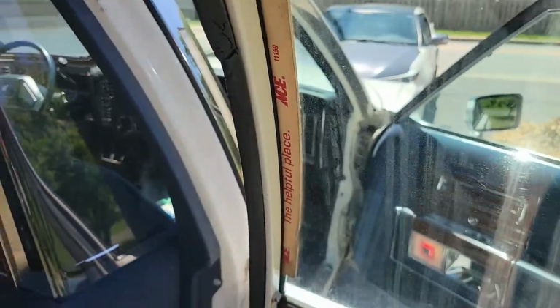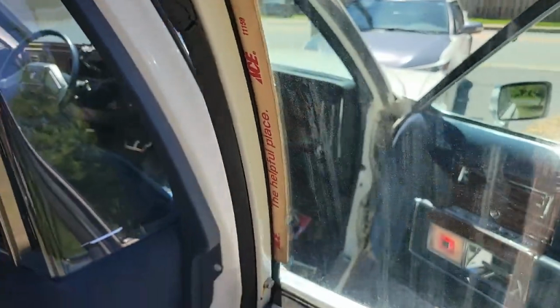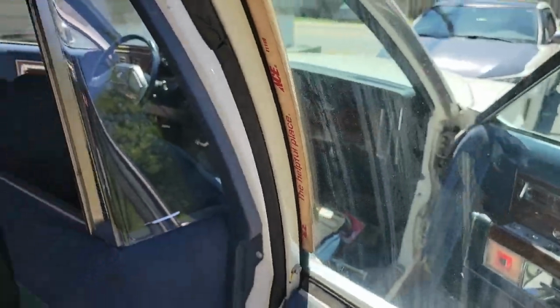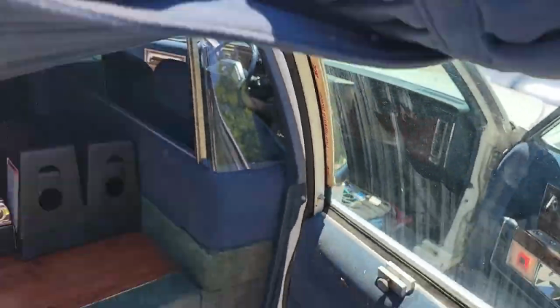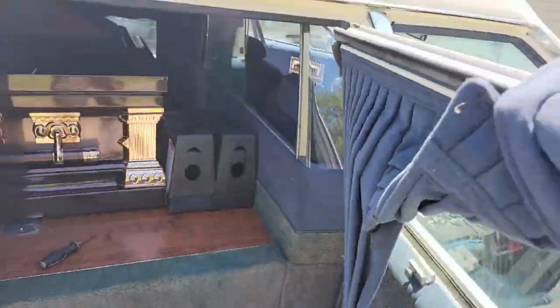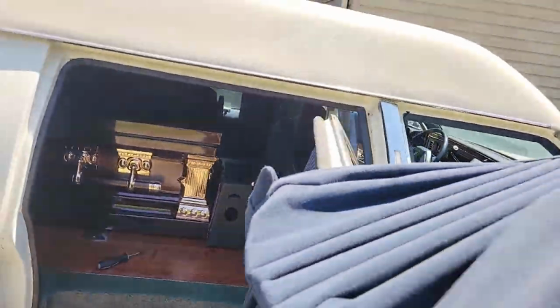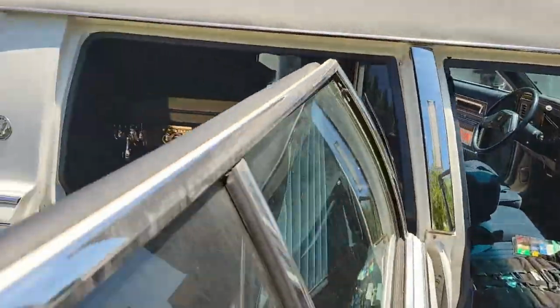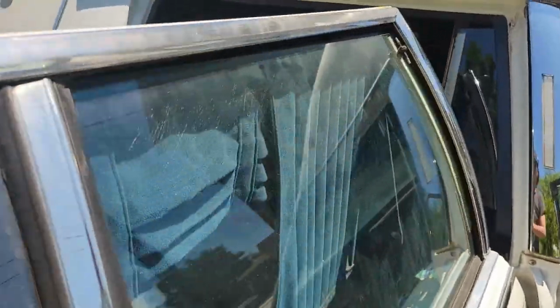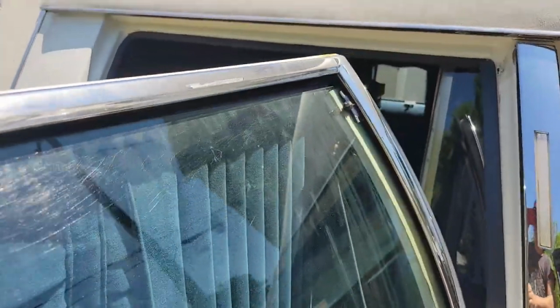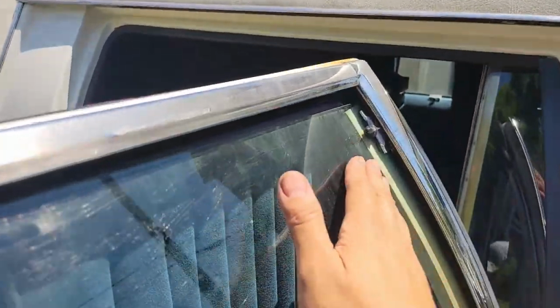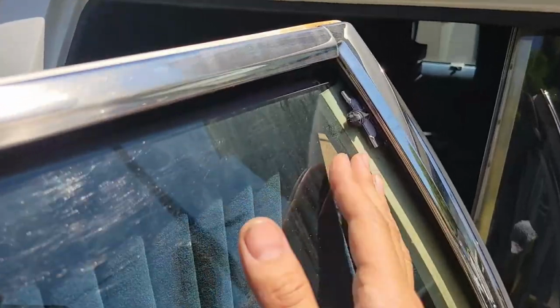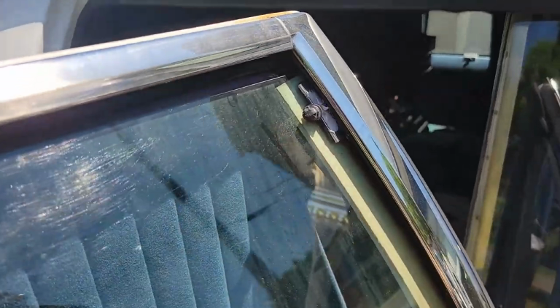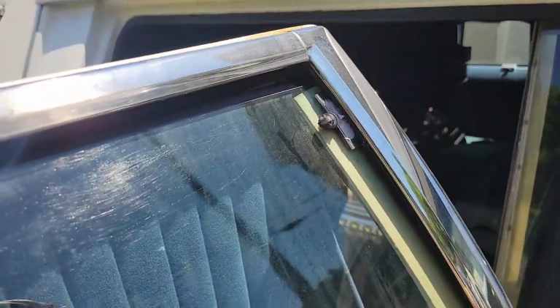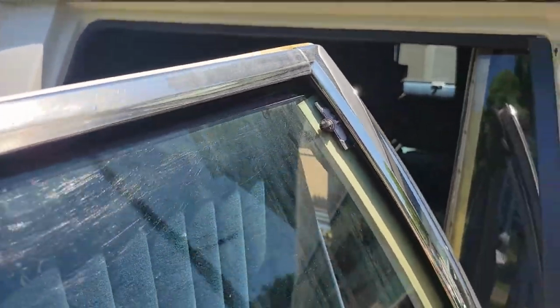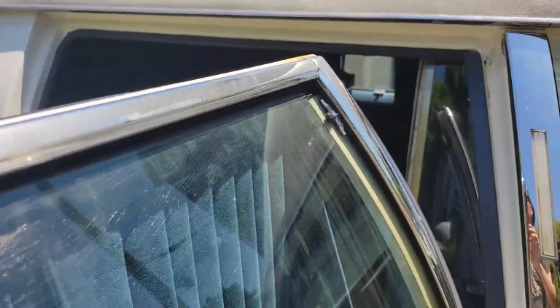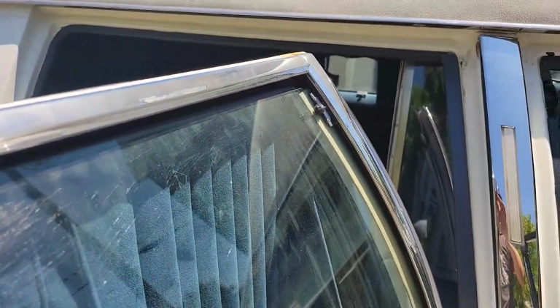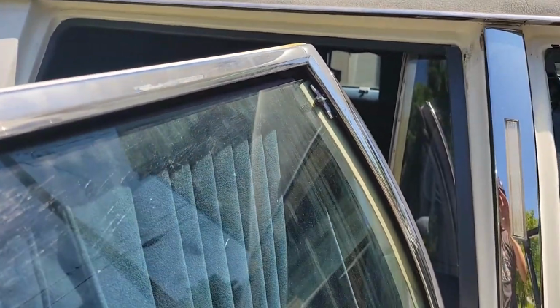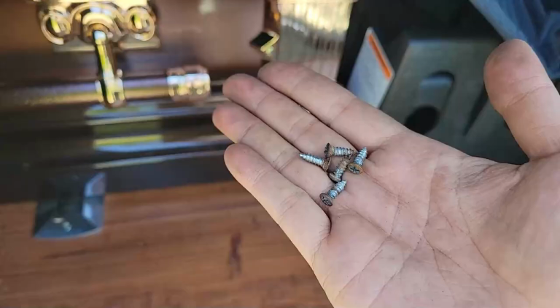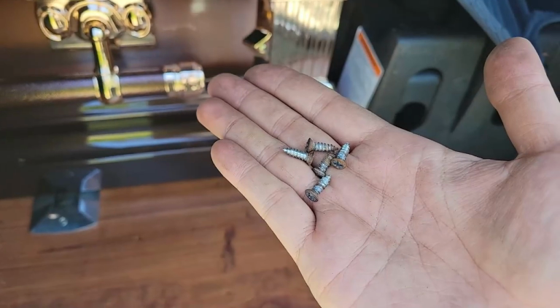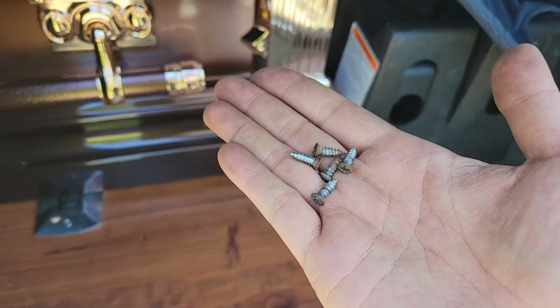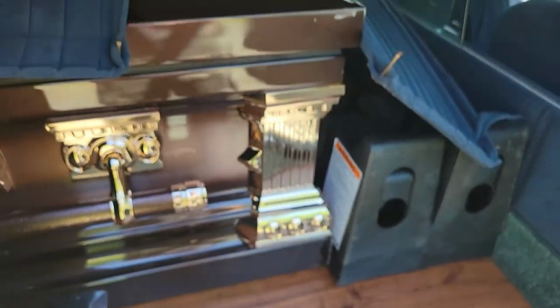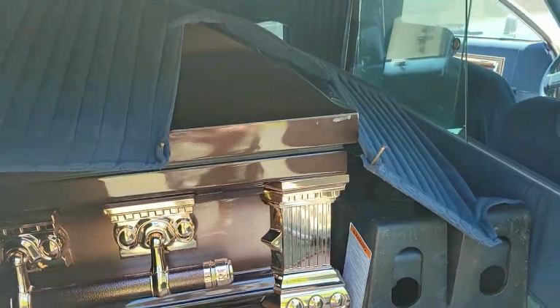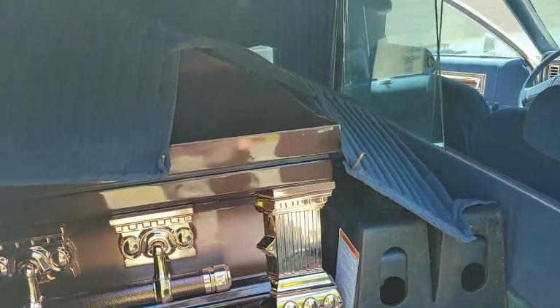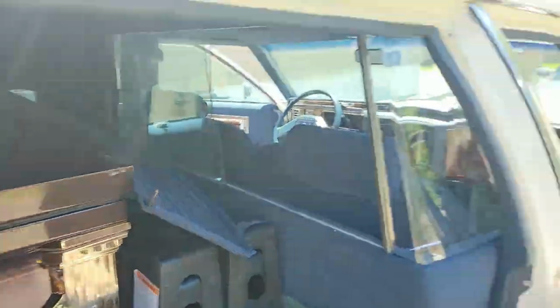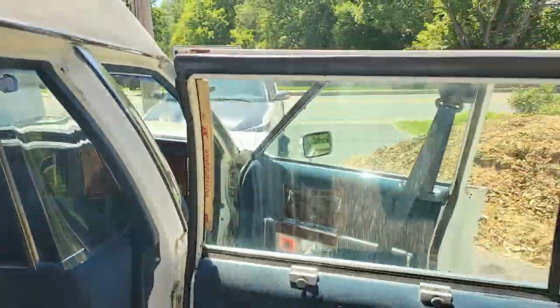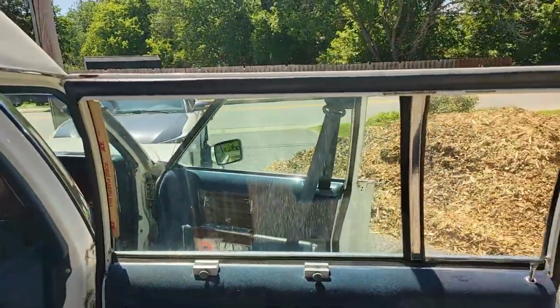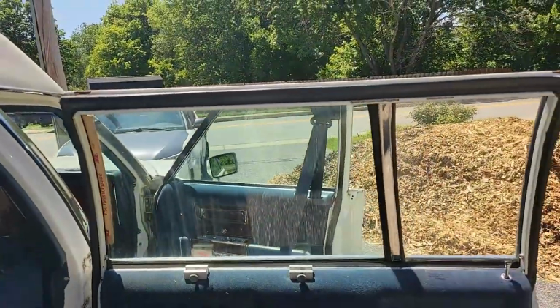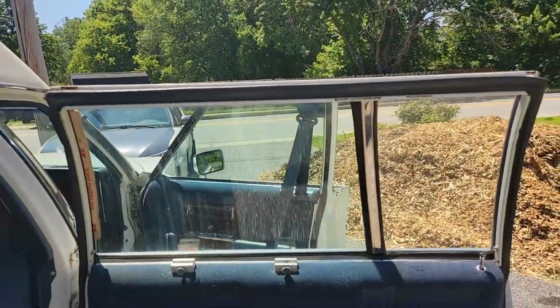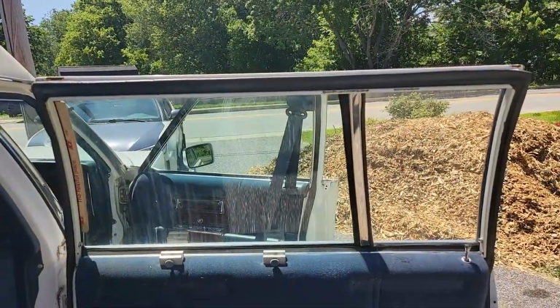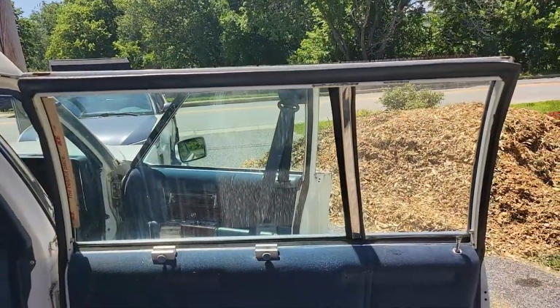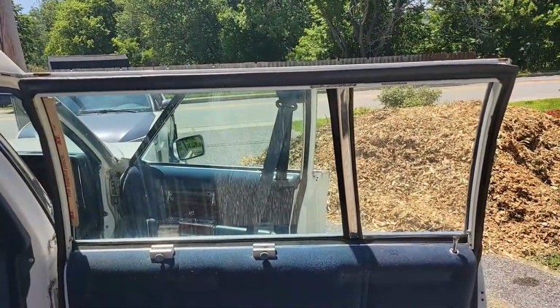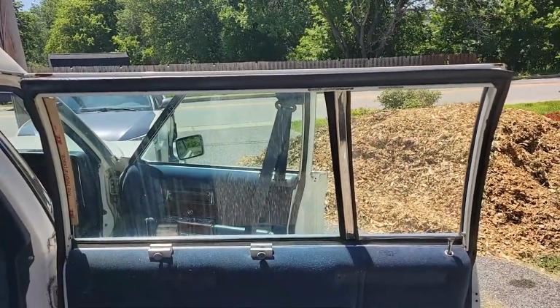This is another future project — a previous owner fixed the broken window by shimming it into place. This will eventually be properly fixed. All the screws are out and the curtain removed. Just look at that view now. Don't mind that giant pile of mulch we got from Chip Drop.